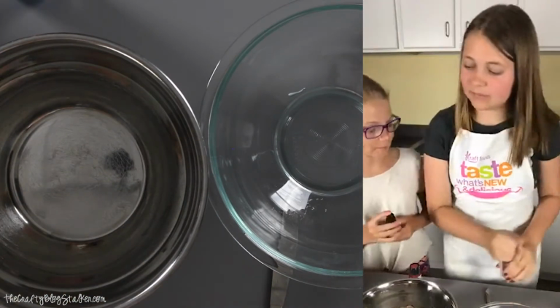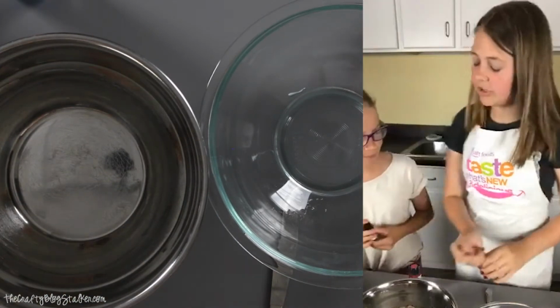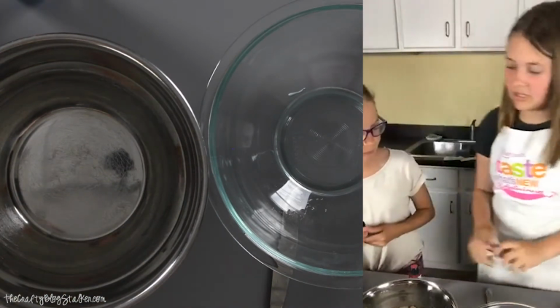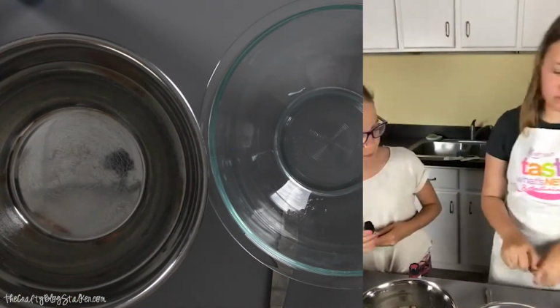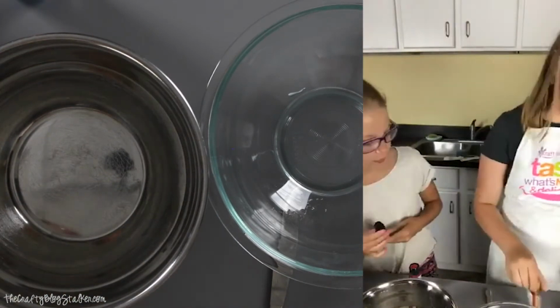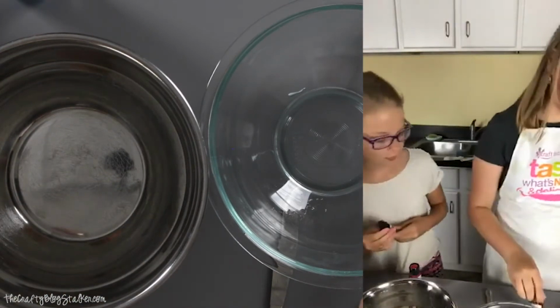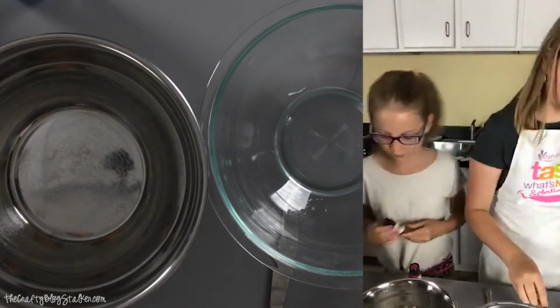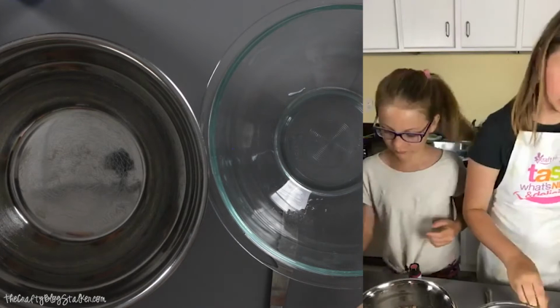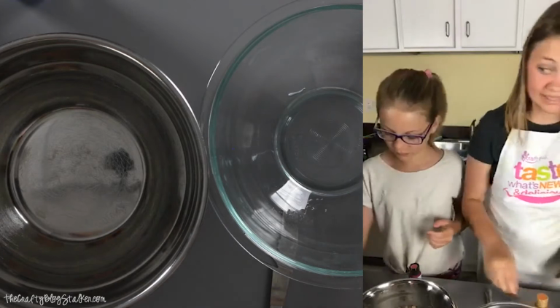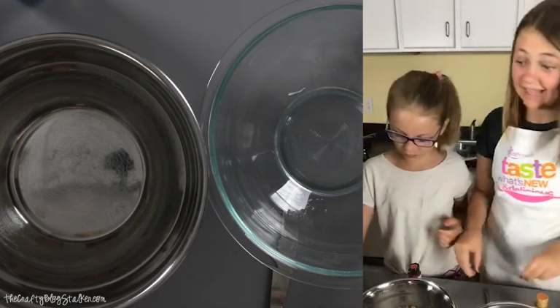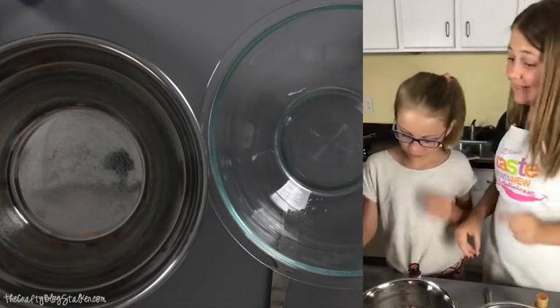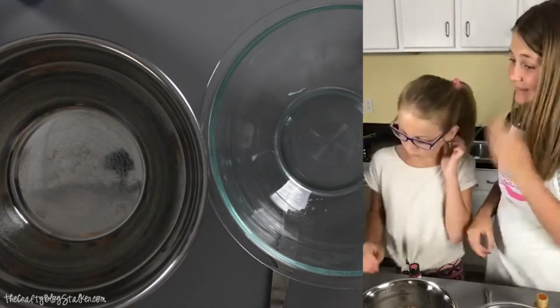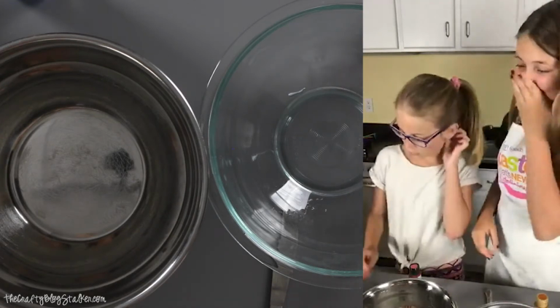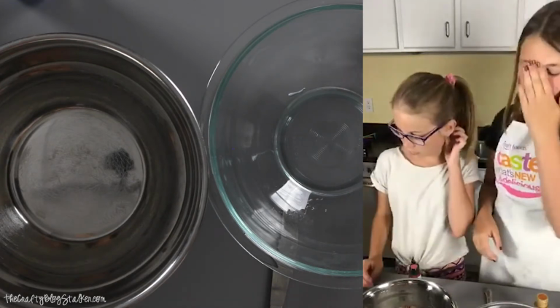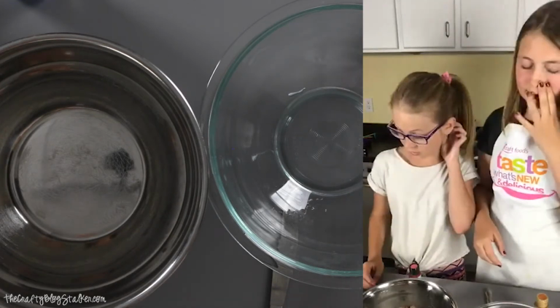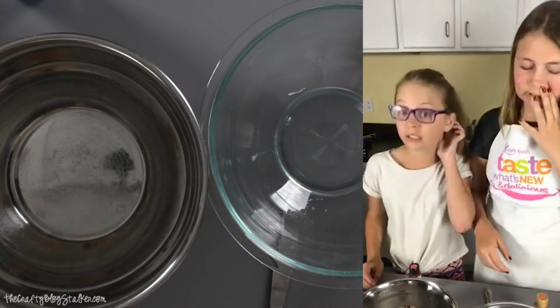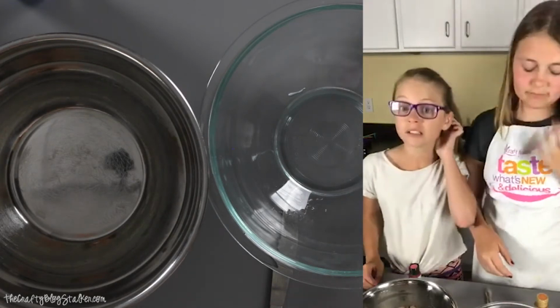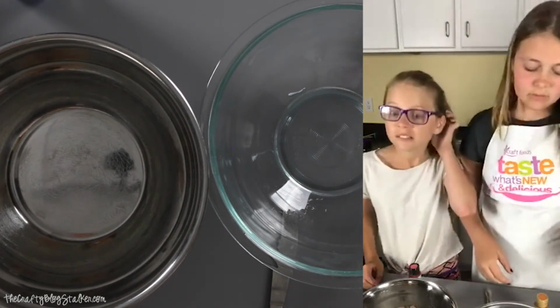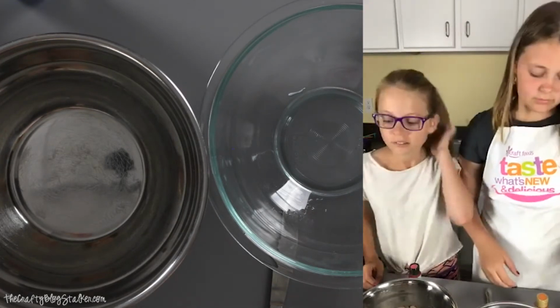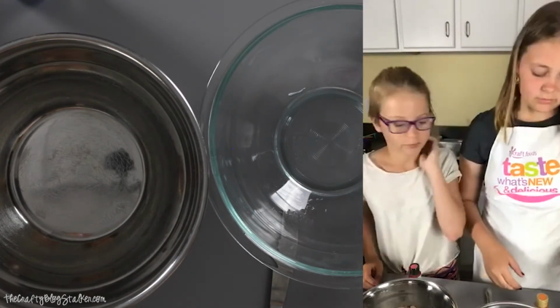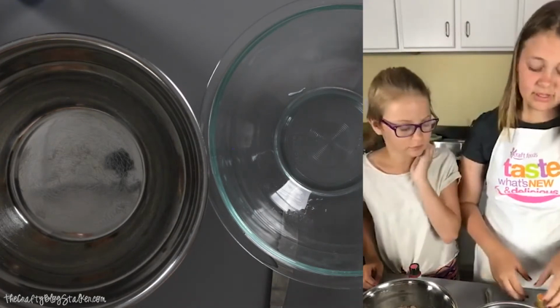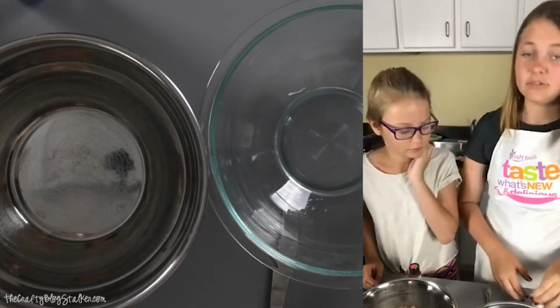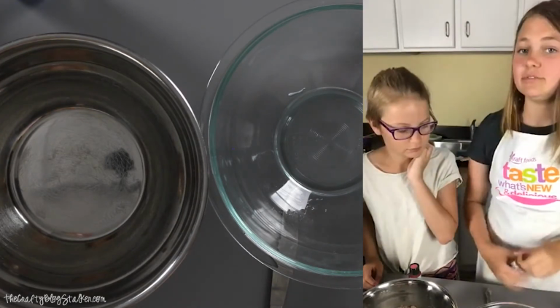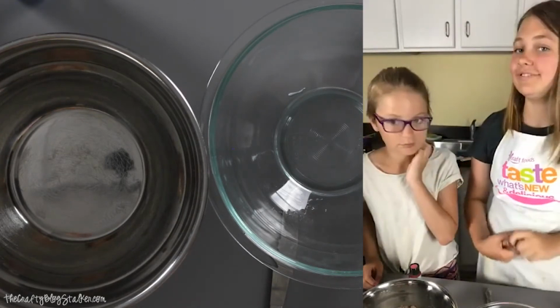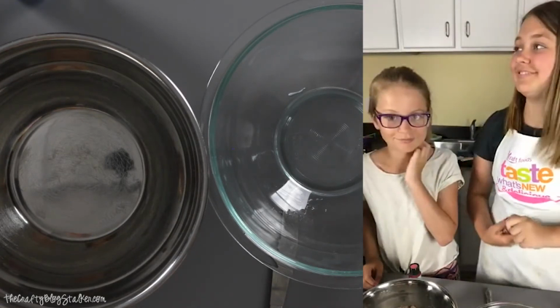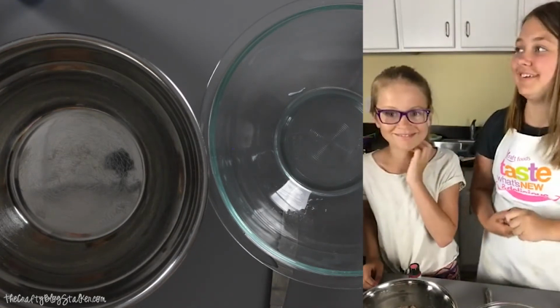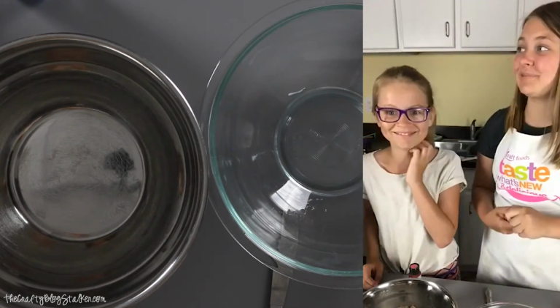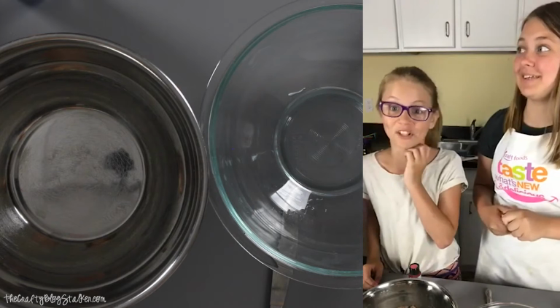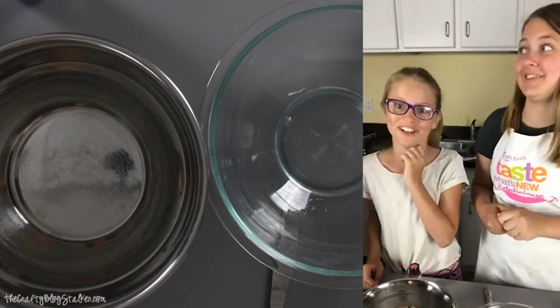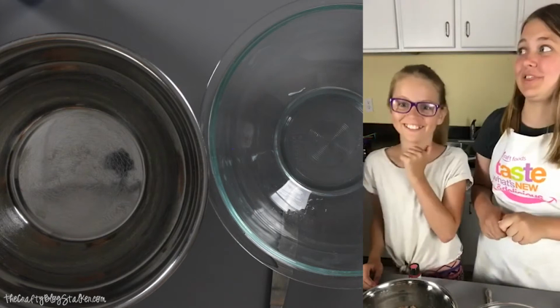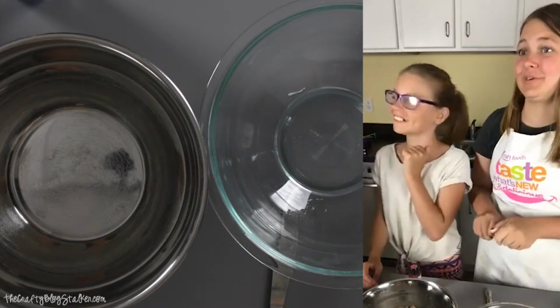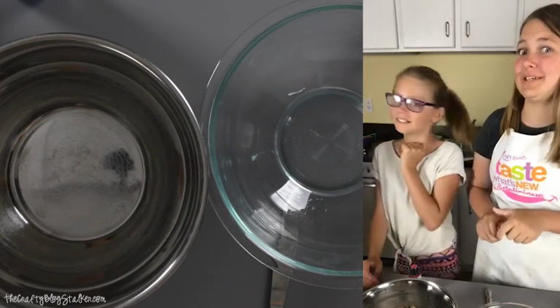And we're going to need some water, so if you could get that. How much water? We each need probably like three teaspoons.